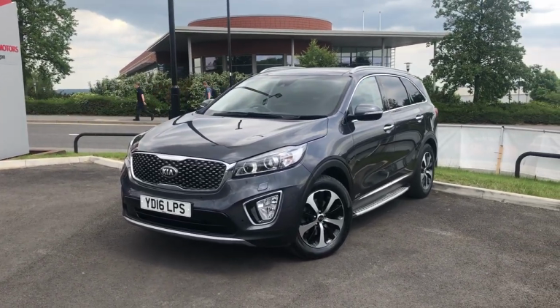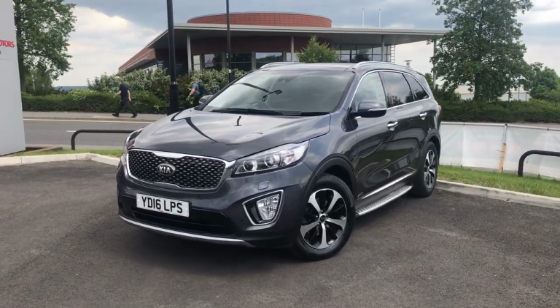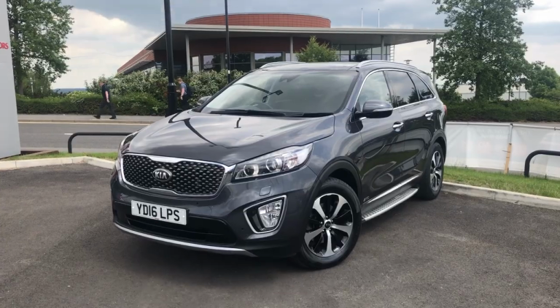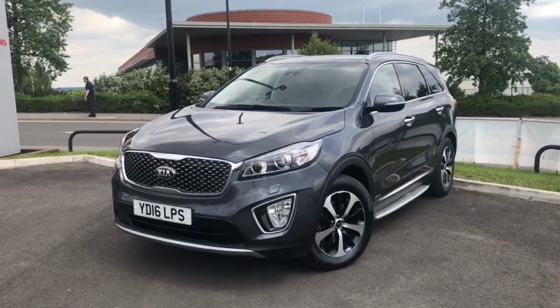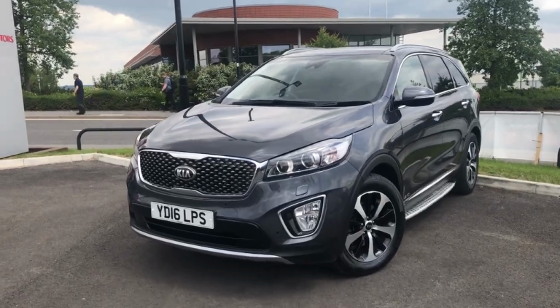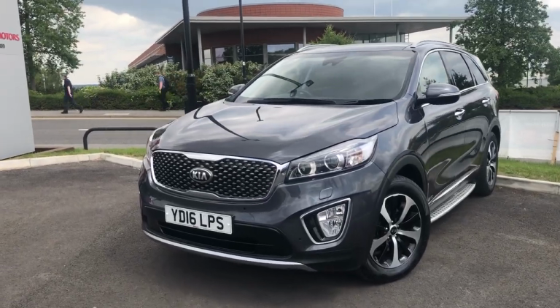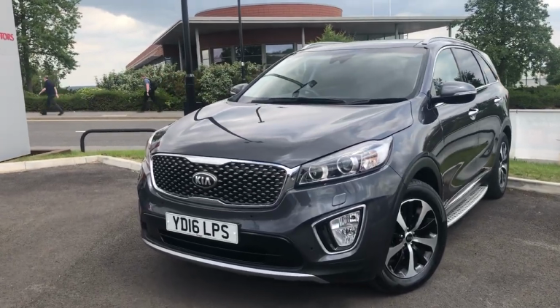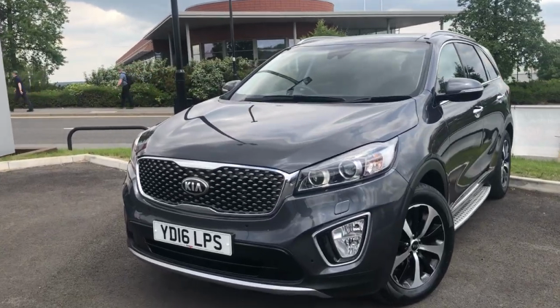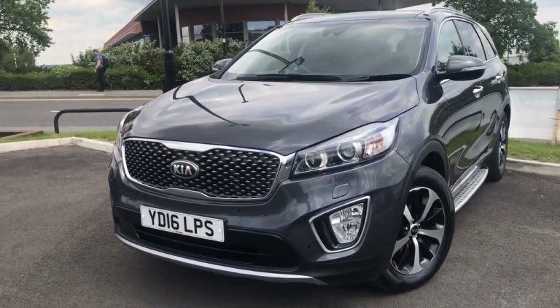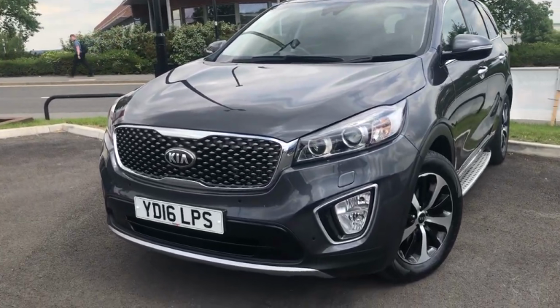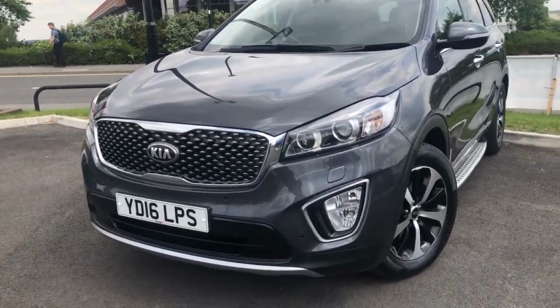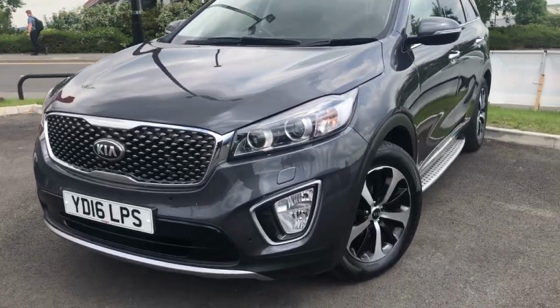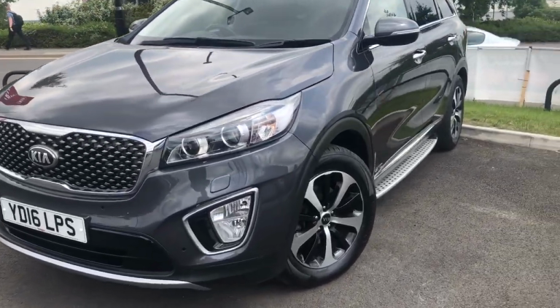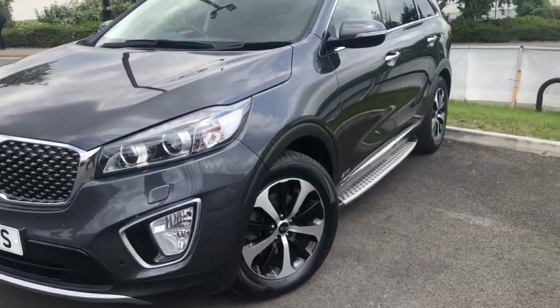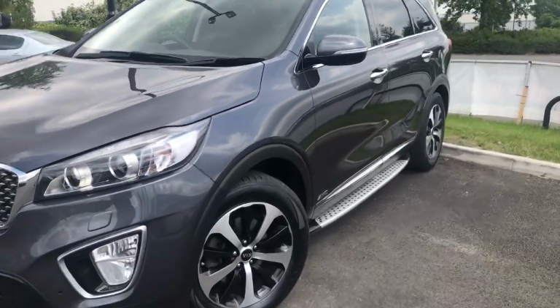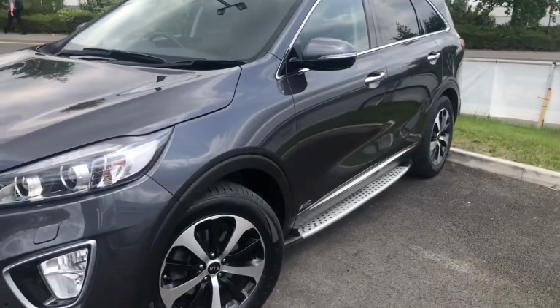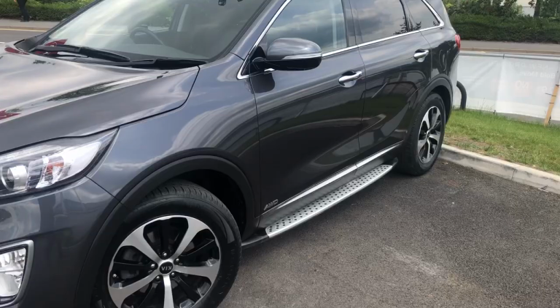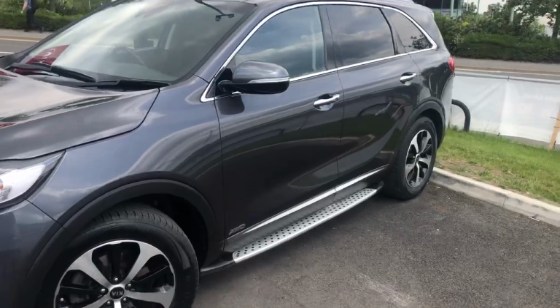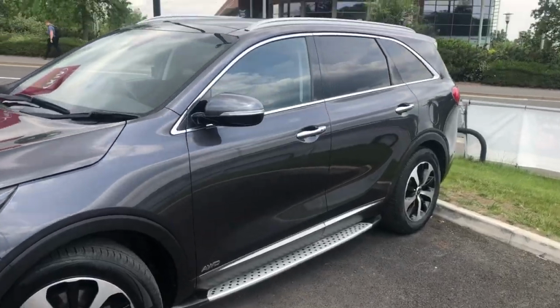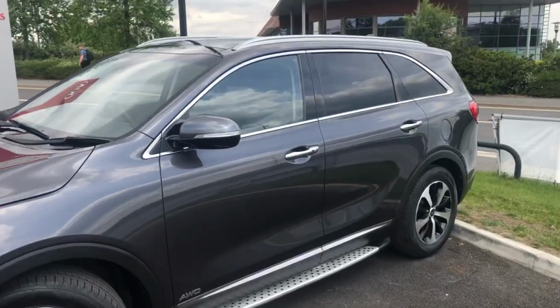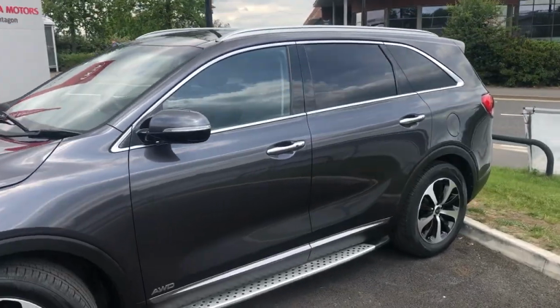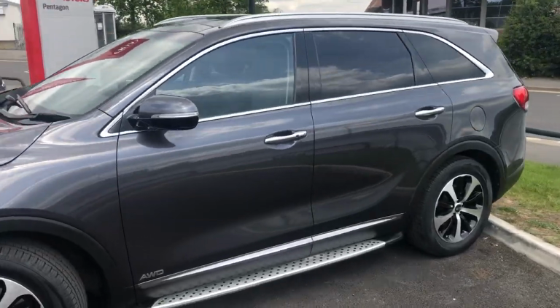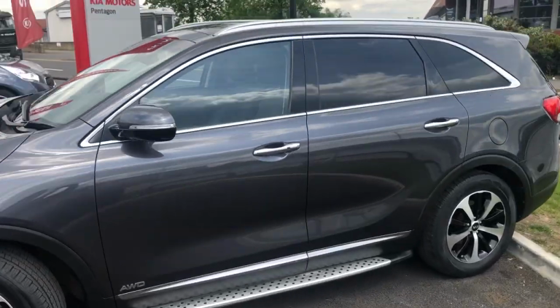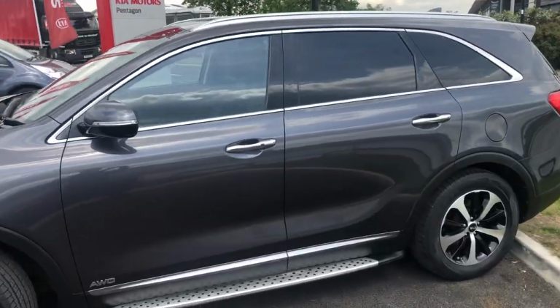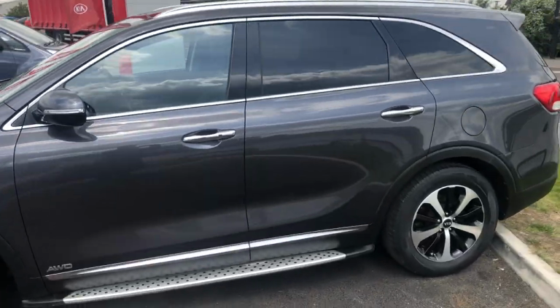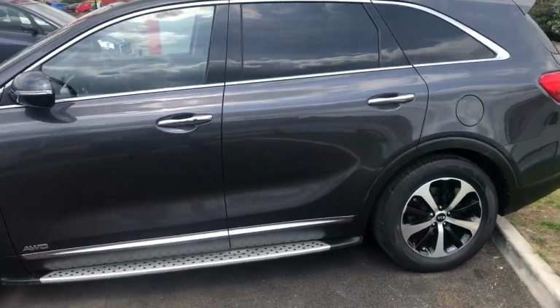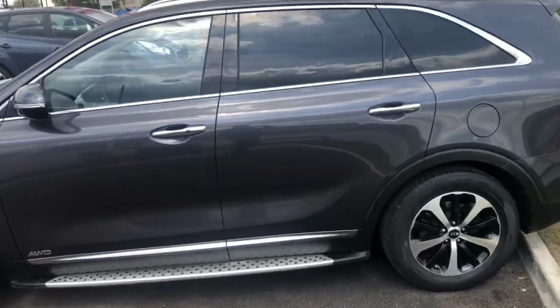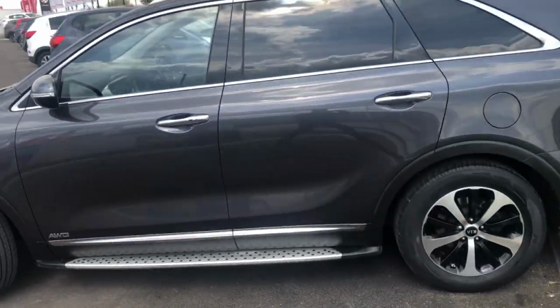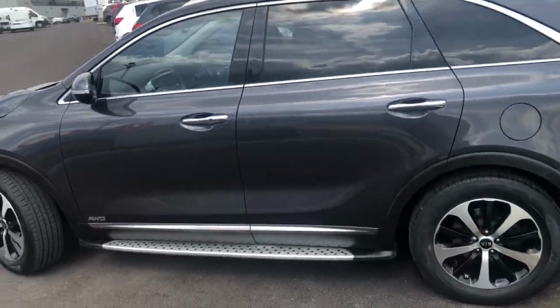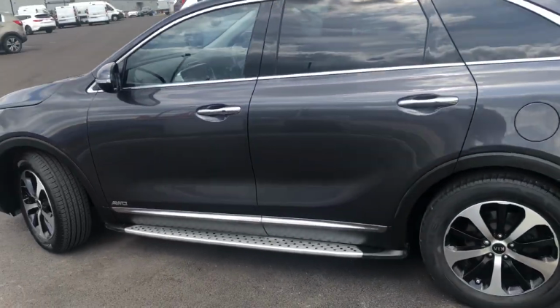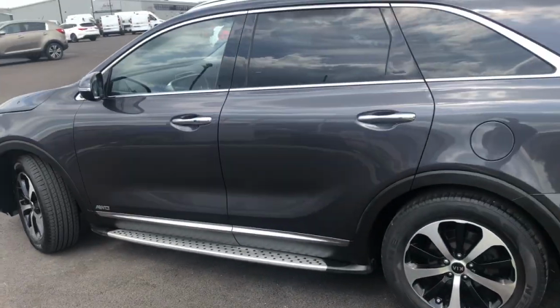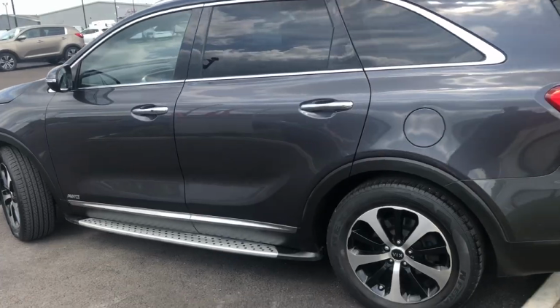The car comes complete with a headlight cleaning system, front and rear parking sensors, 18-inch multi-spoke alloy wheels. You've got five doors, side steps, roof rails, rear privacy glass and keyless entry.